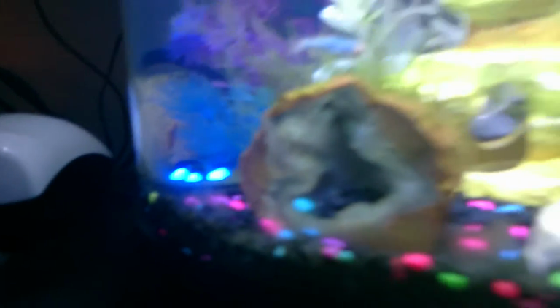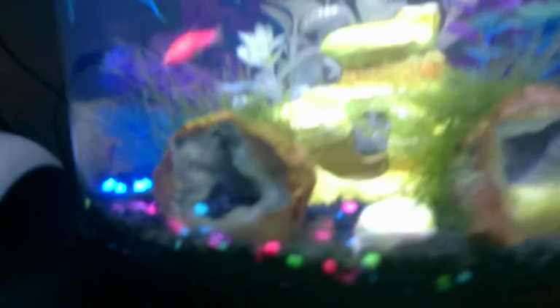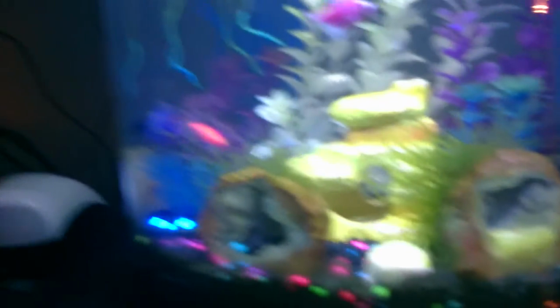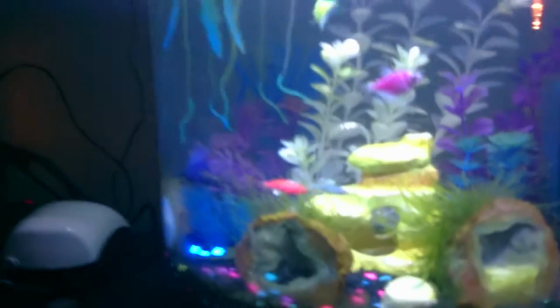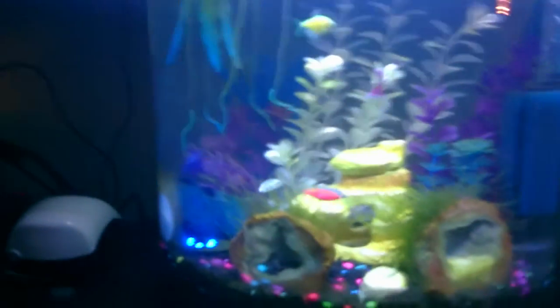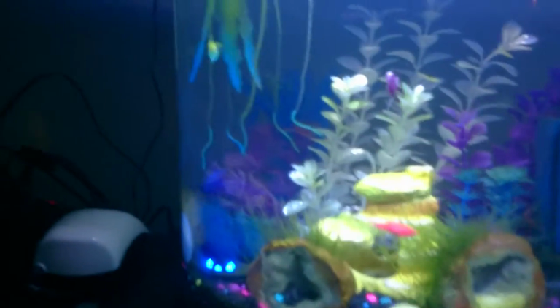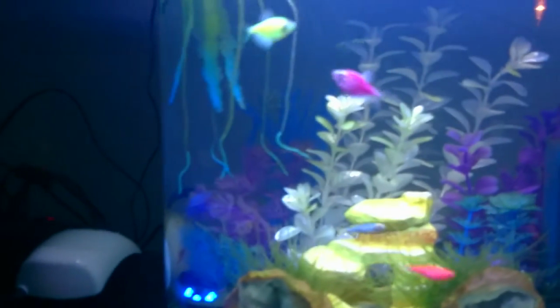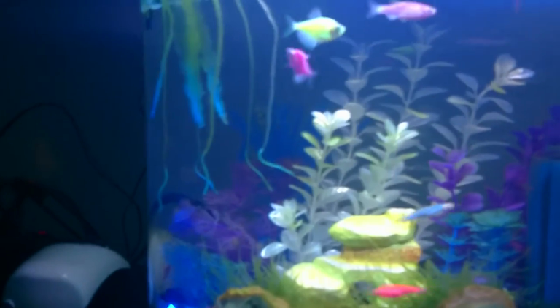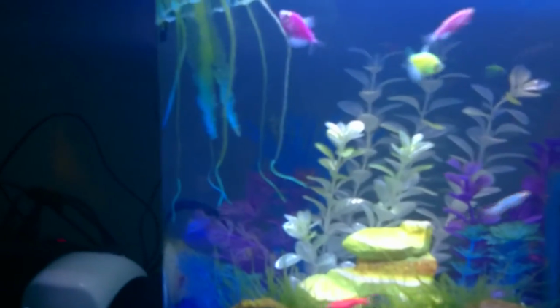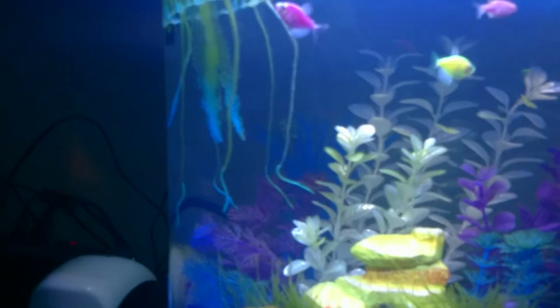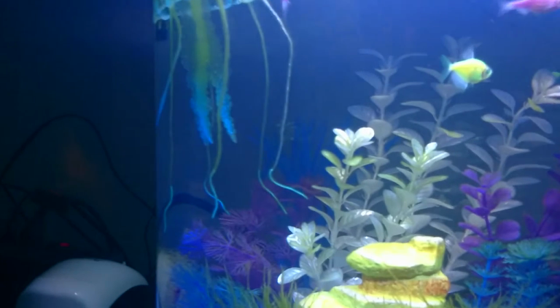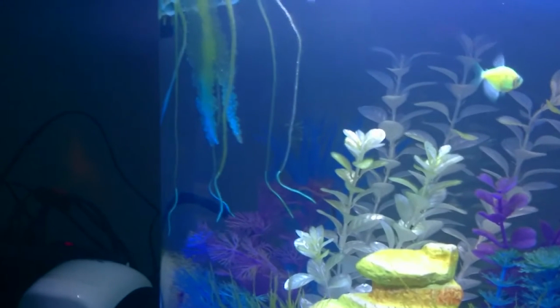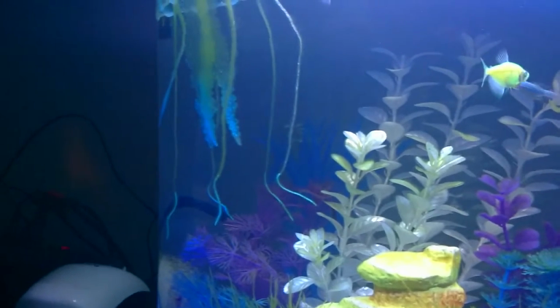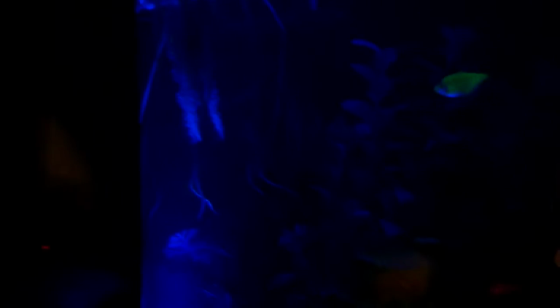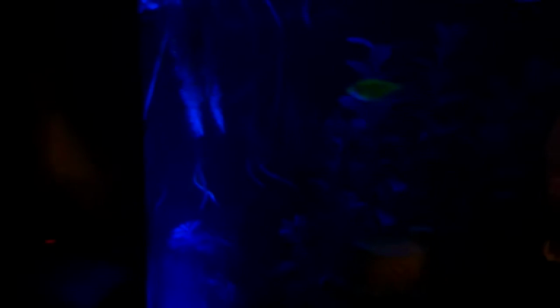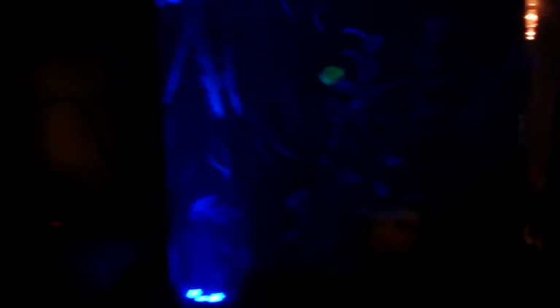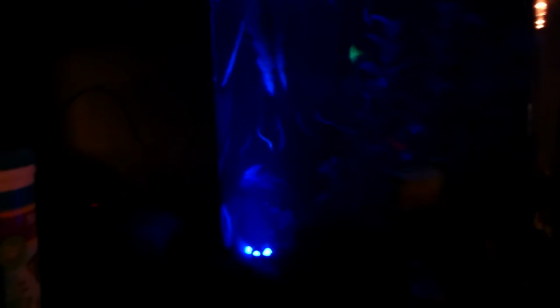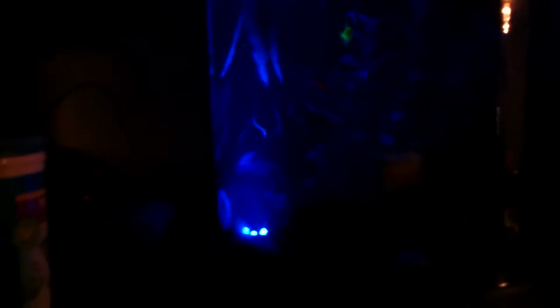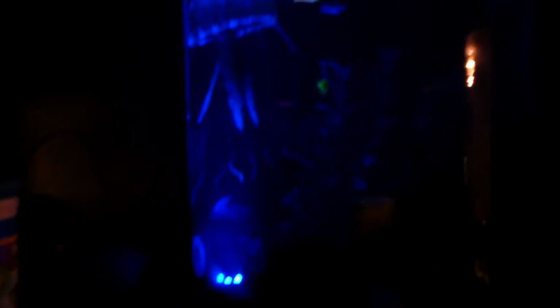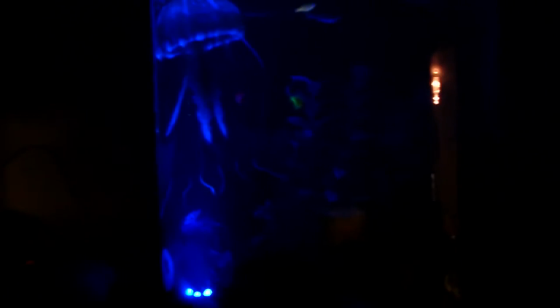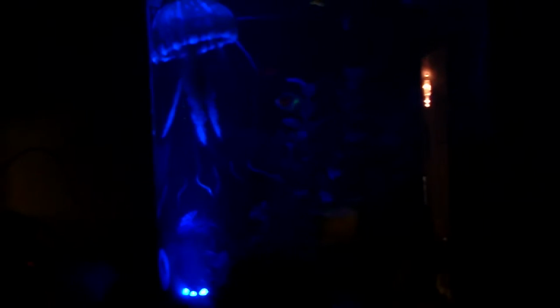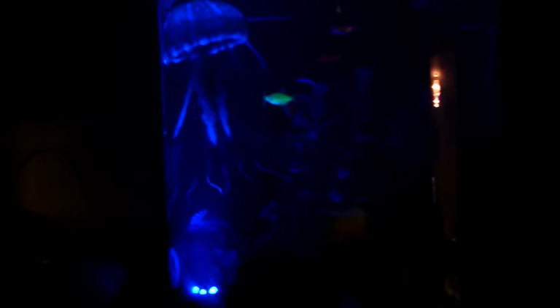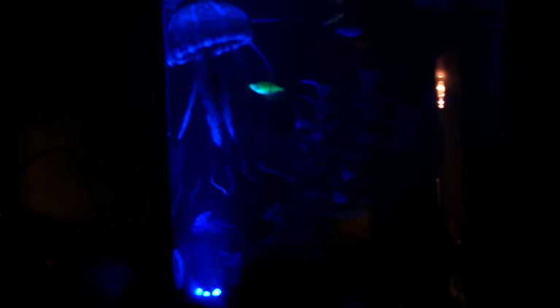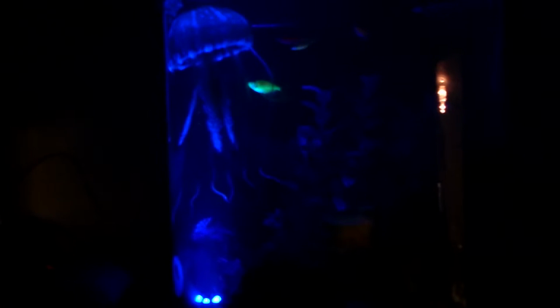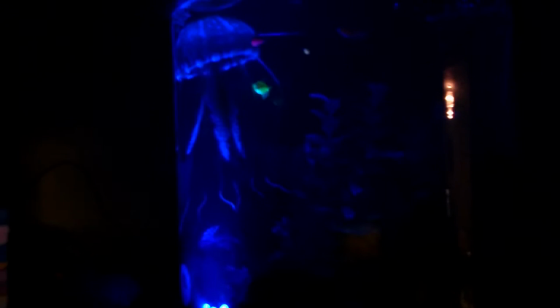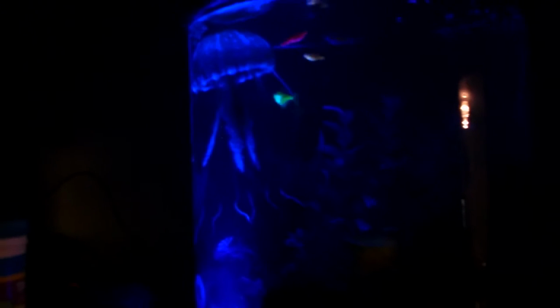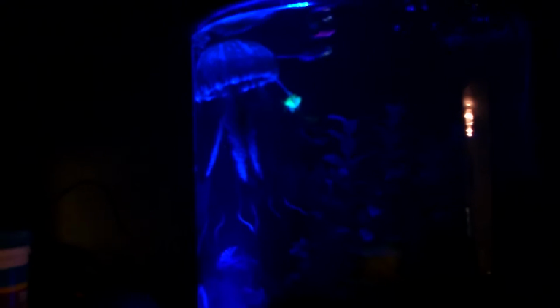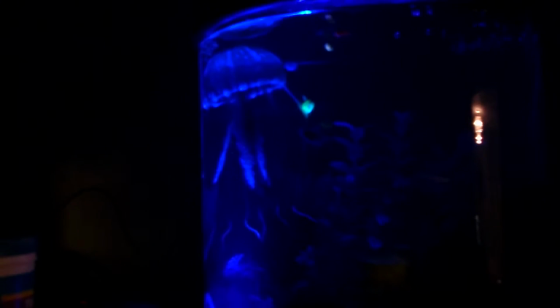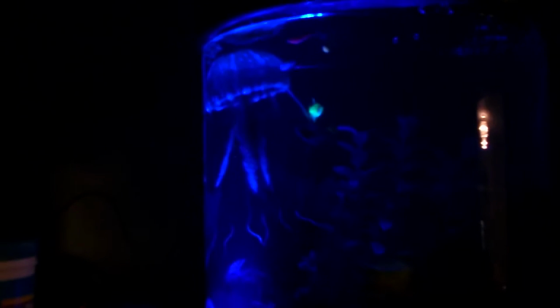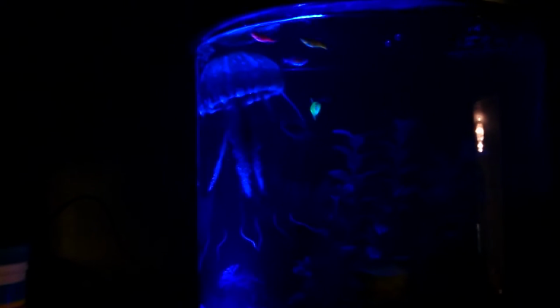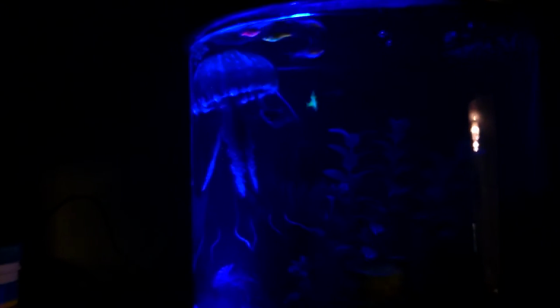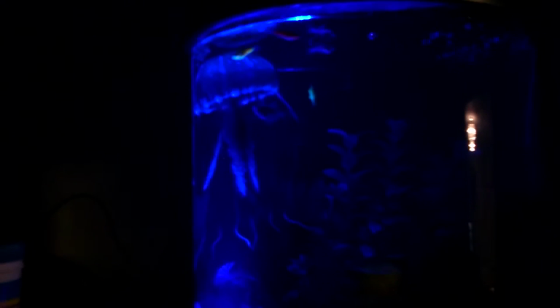So I'll turn the light off on the aquarium and we'll see if the green one will swim over the light for us quick. There he is.